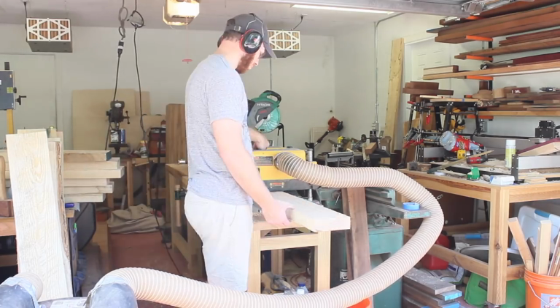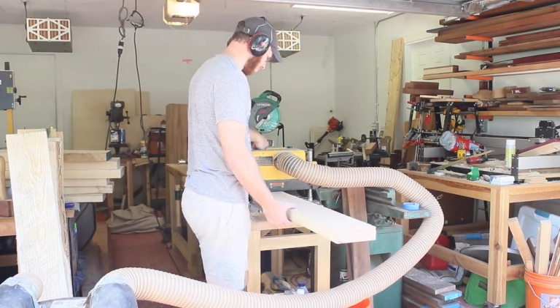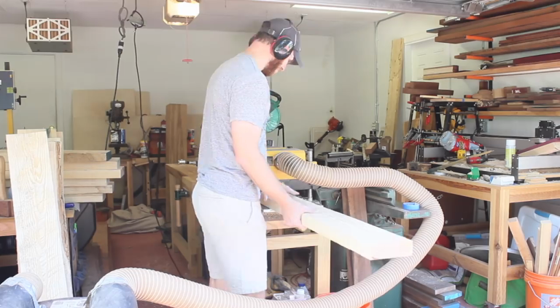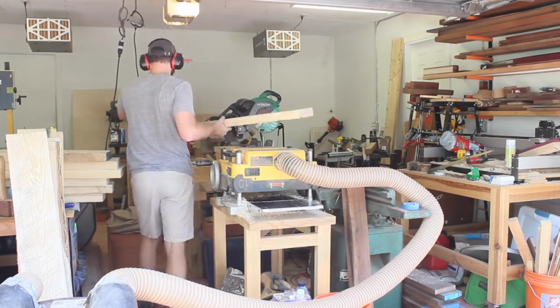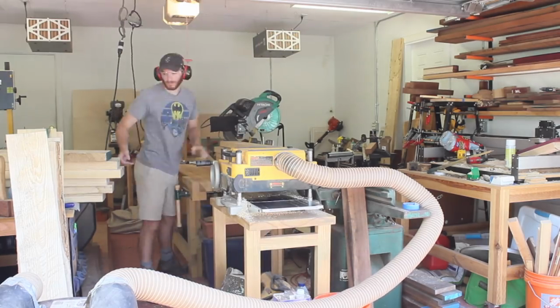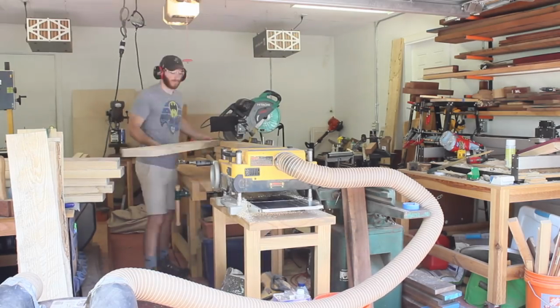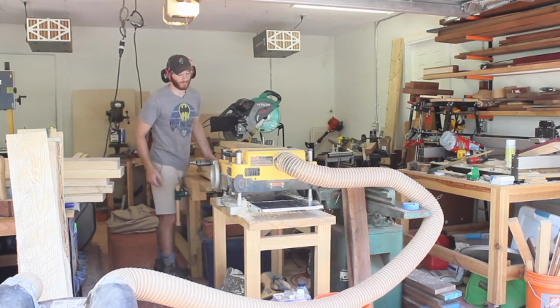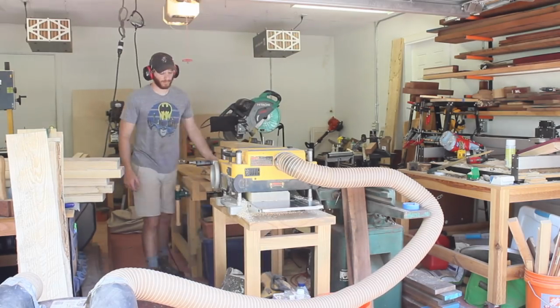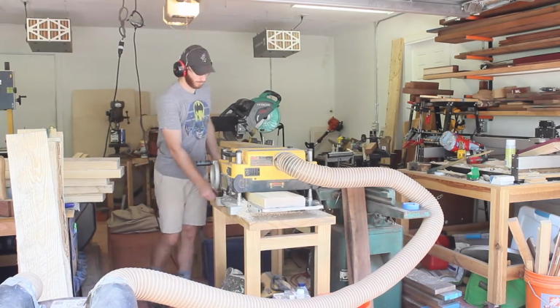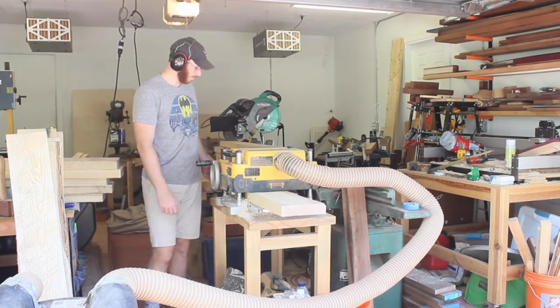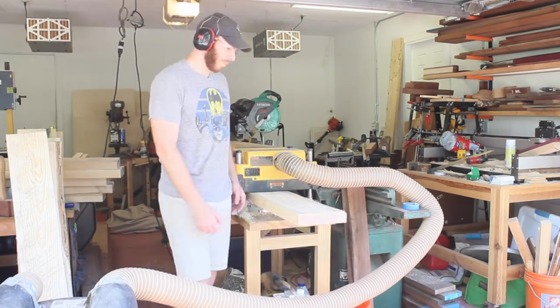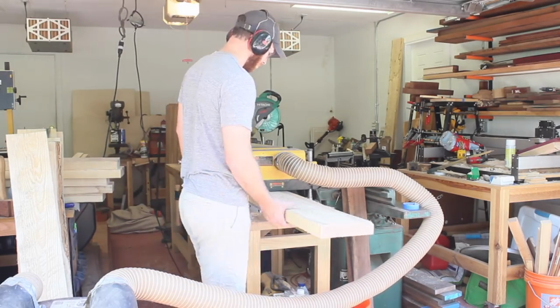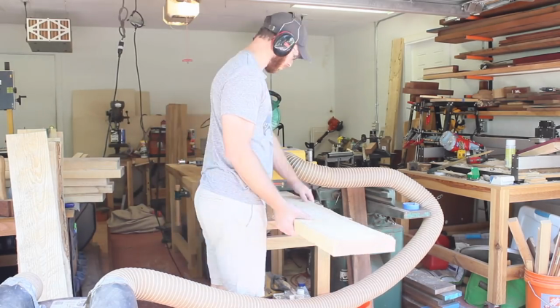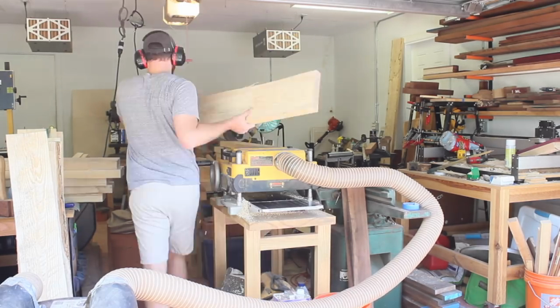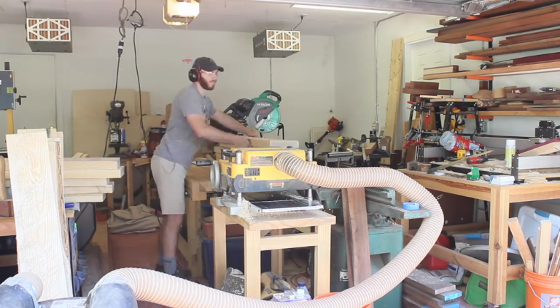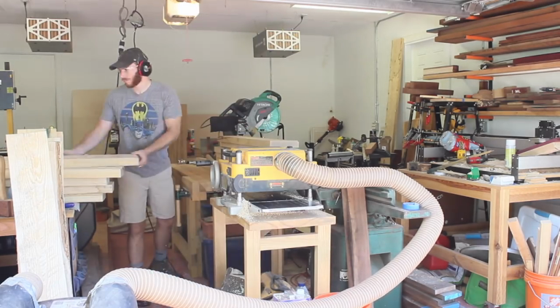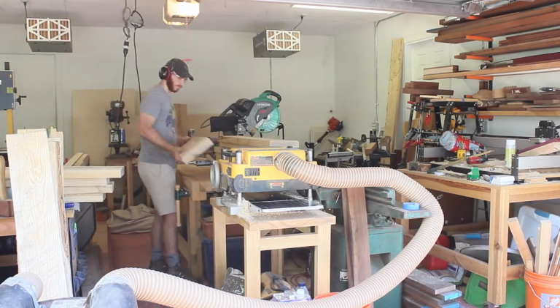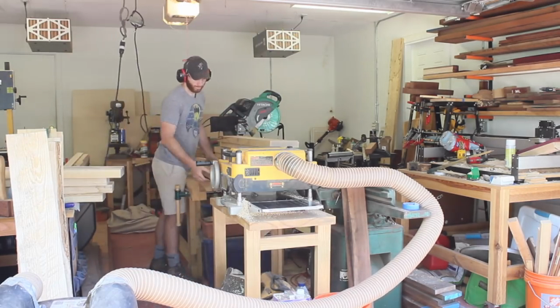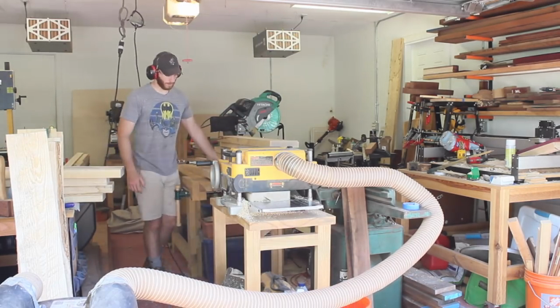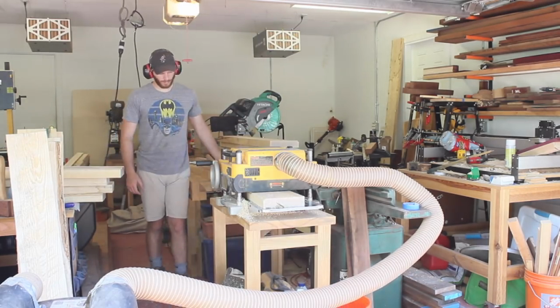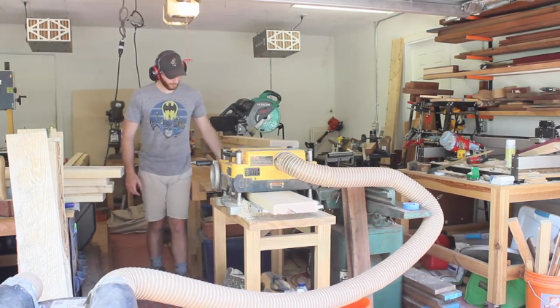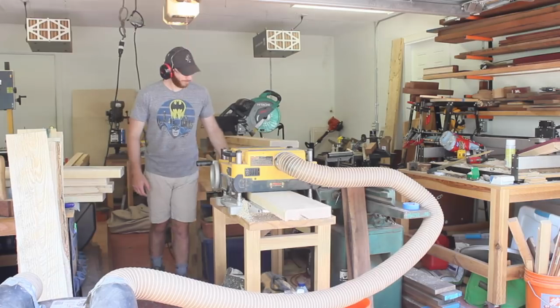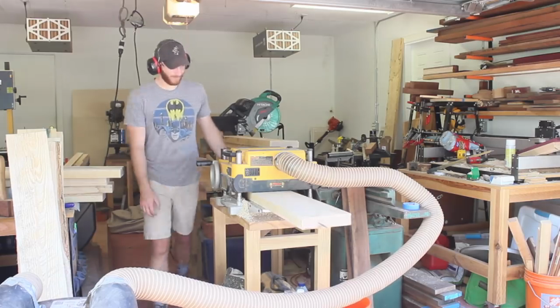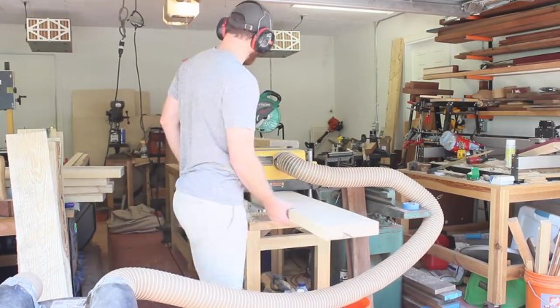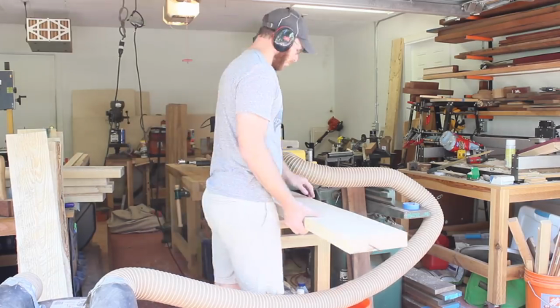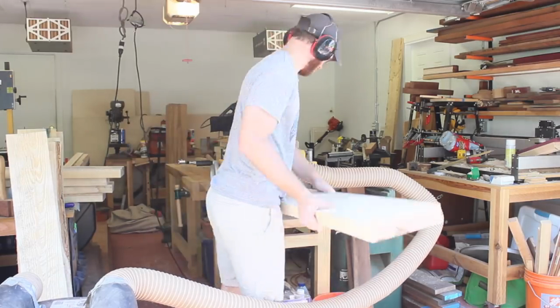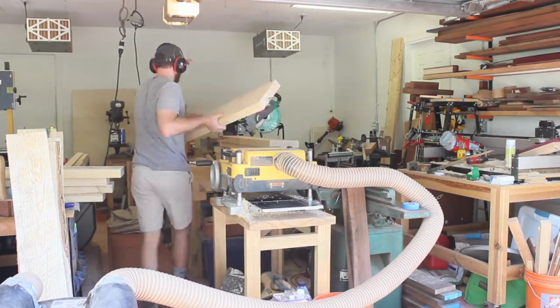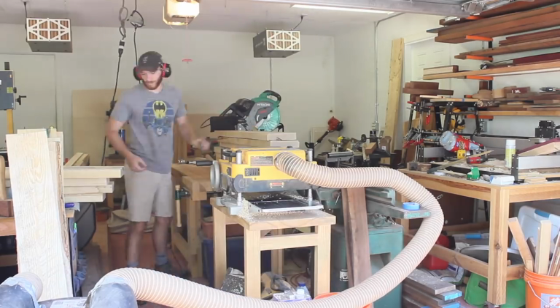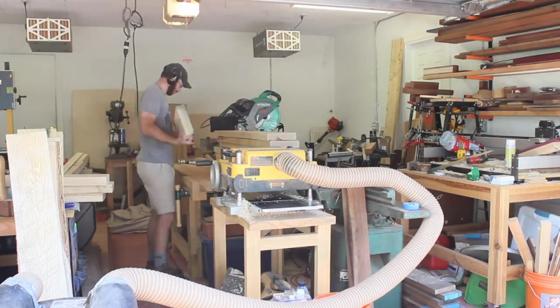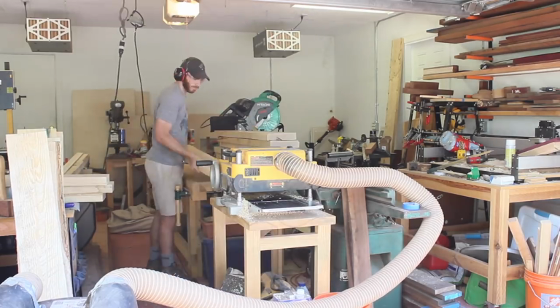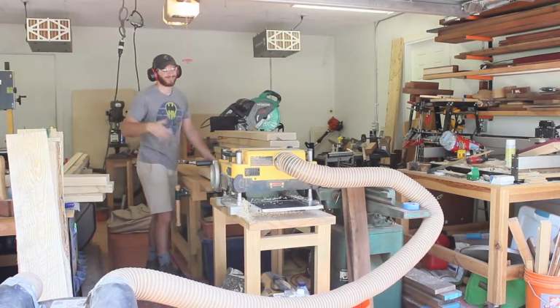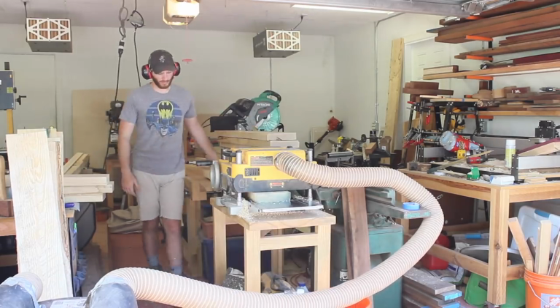I'm just skip planing these. Some of the boards were a little bit wider than my jointer so I didn't bother jointing them. After I get them laminated I'll be able to joint them on the planer.